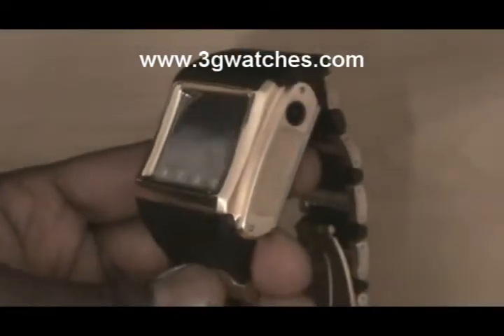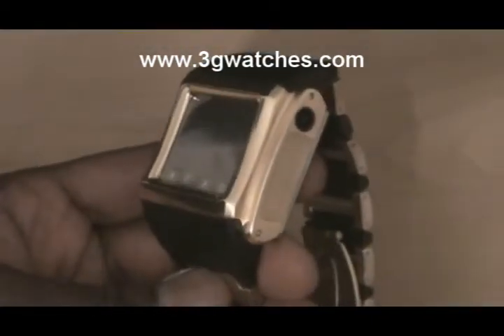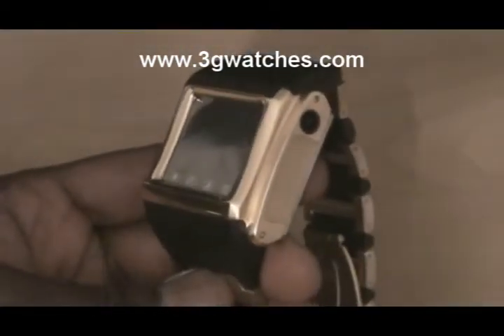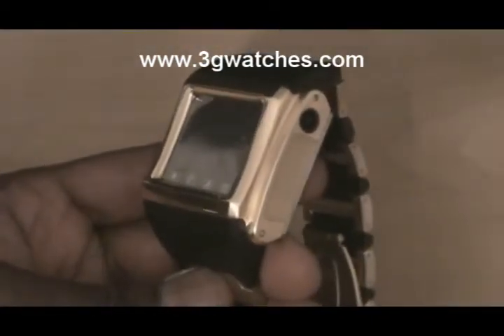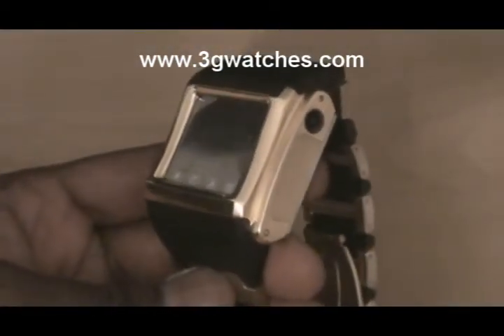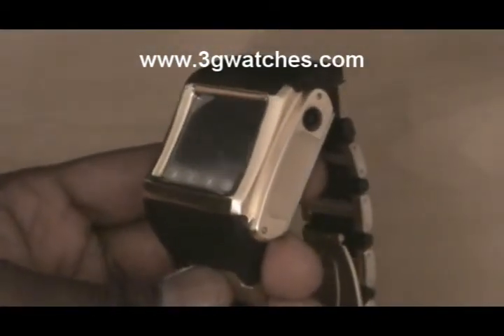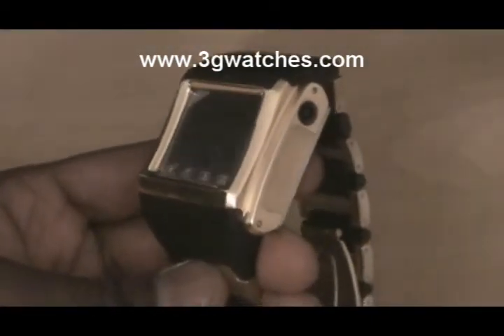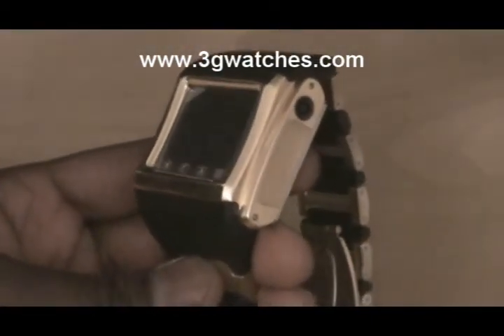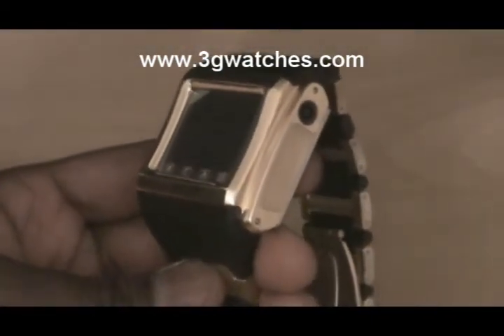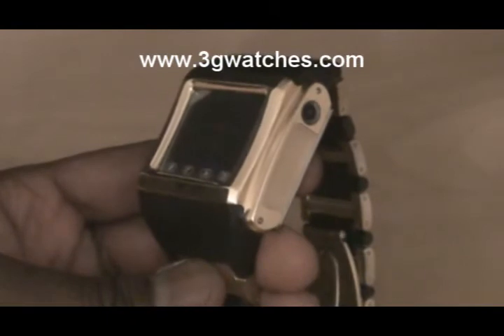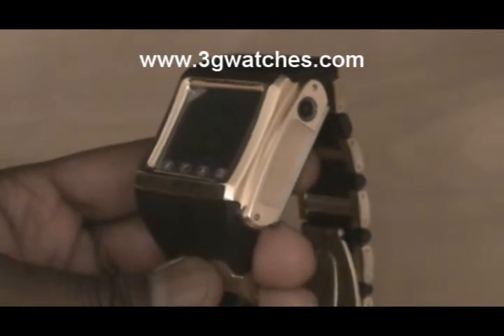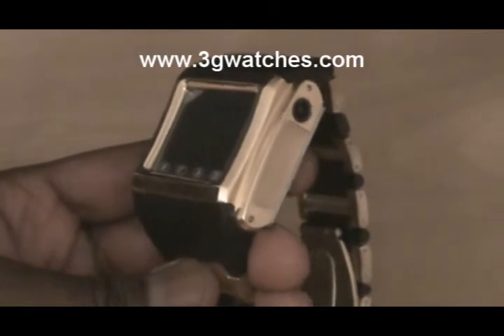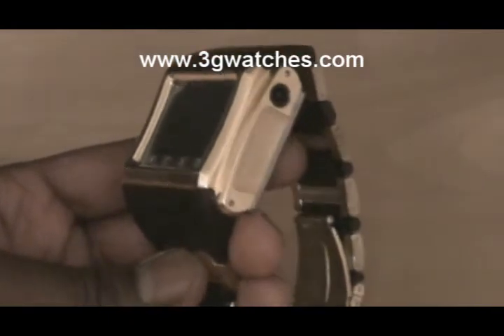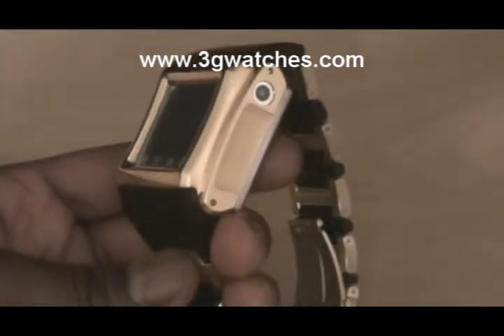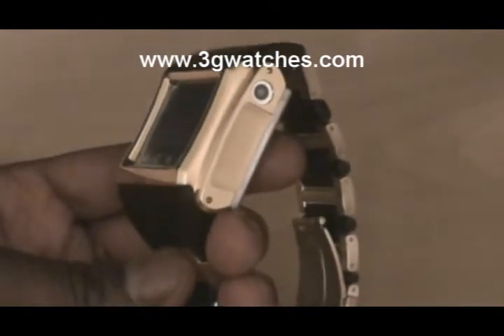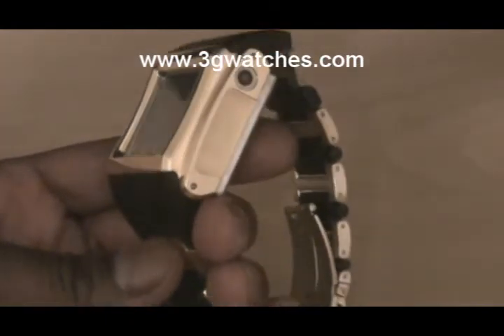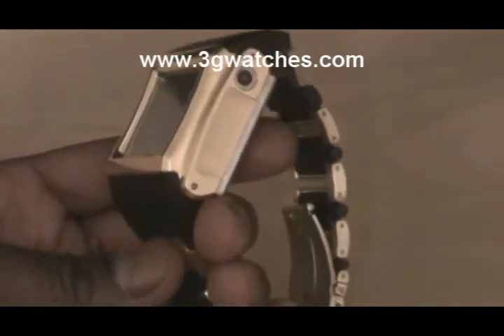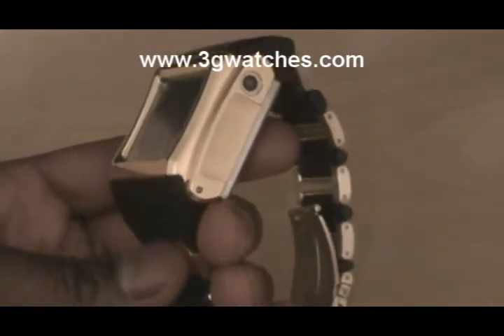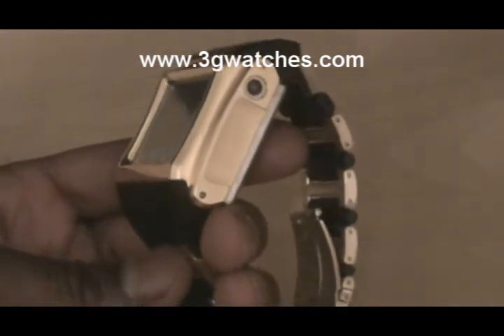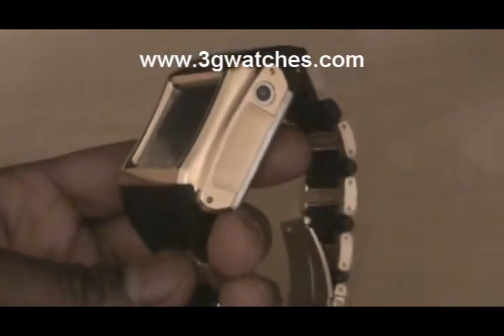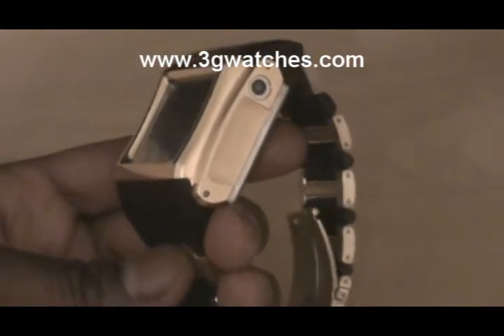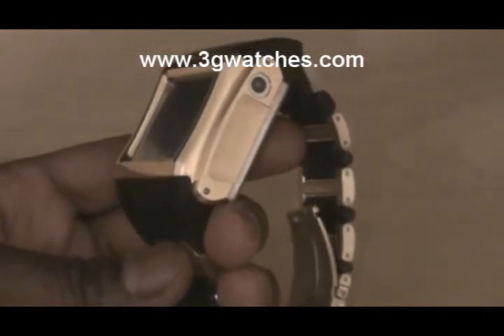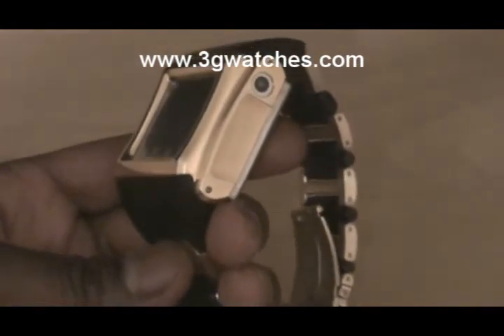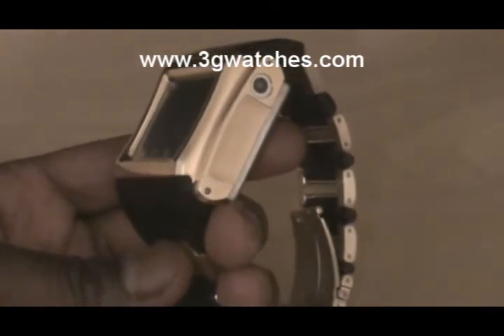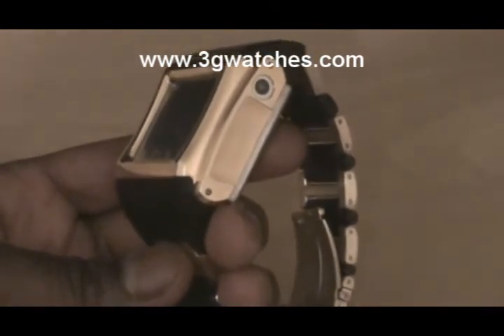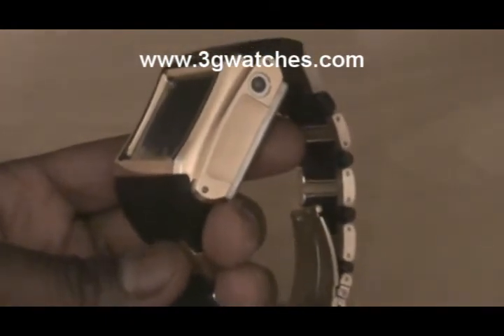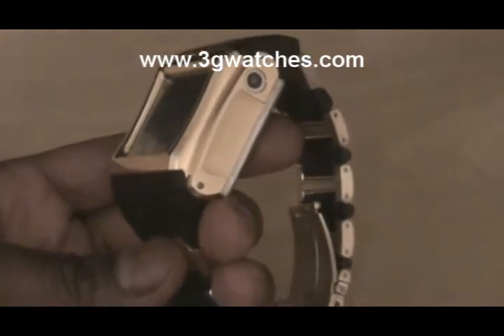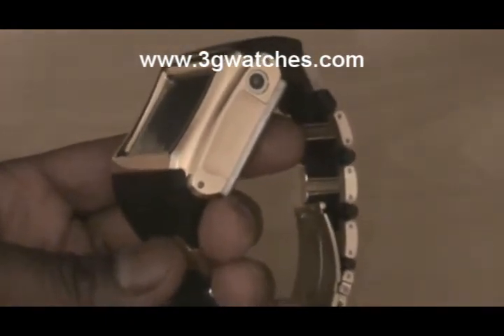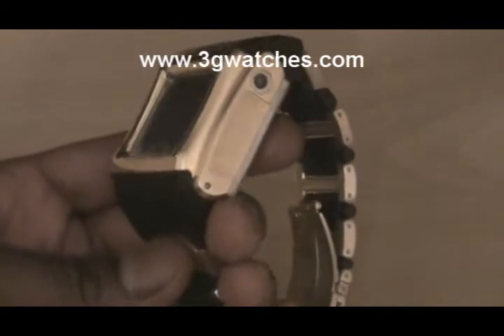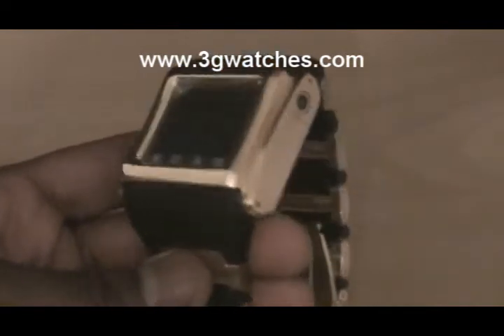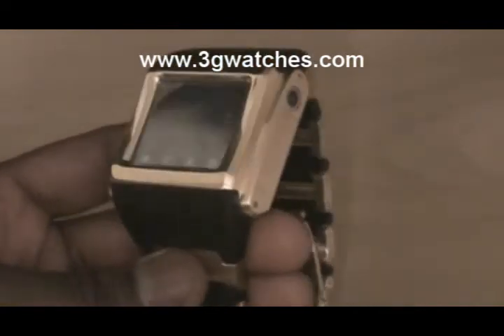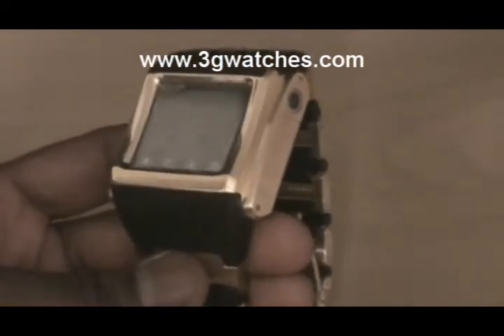There you have your camera. It's equipped with a video camera, digital camera, MP3 player, and video player.